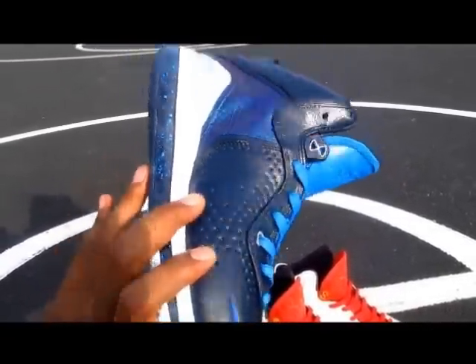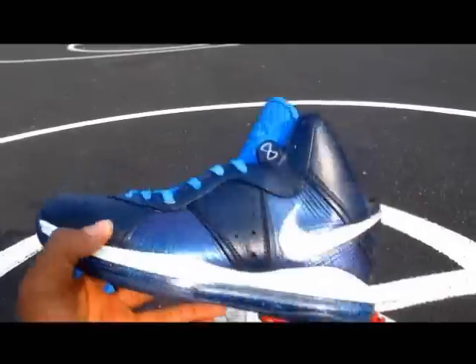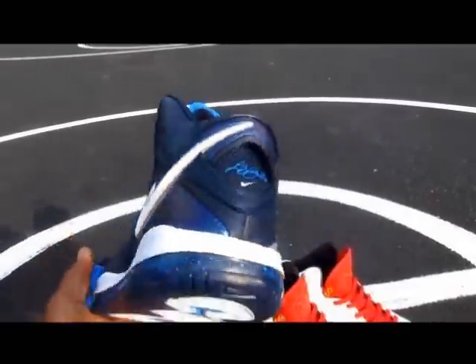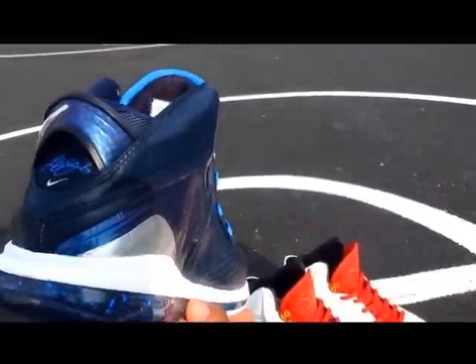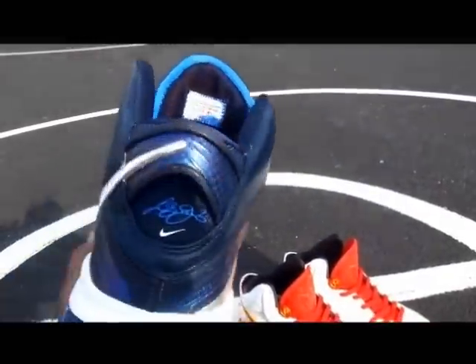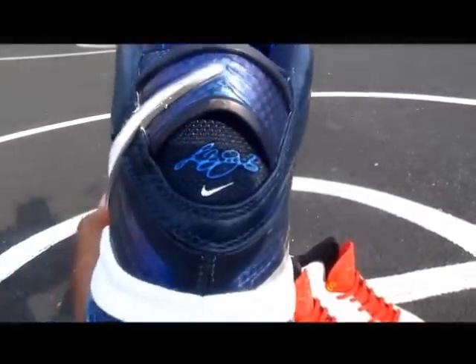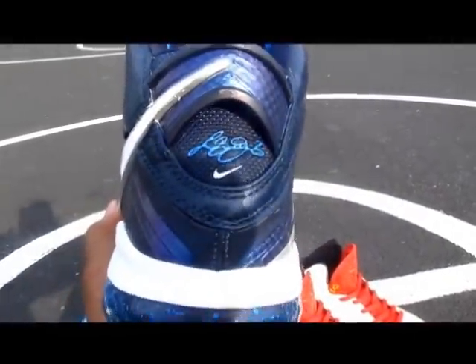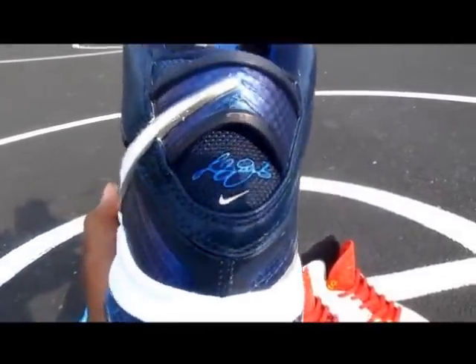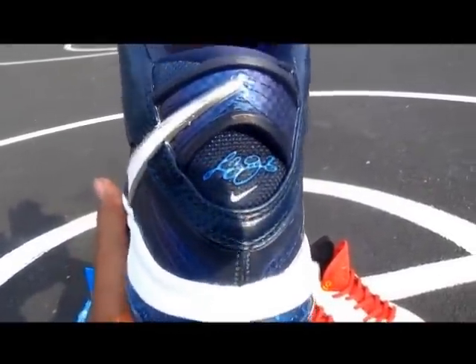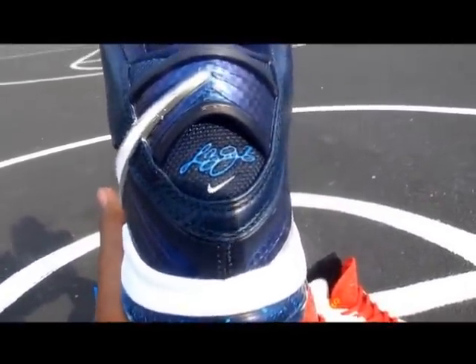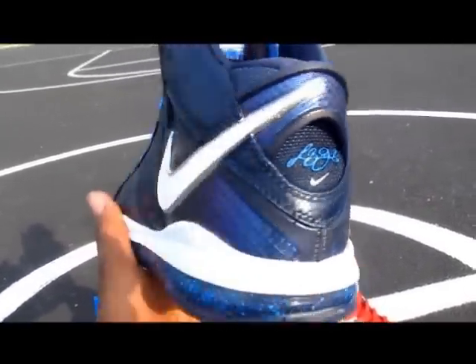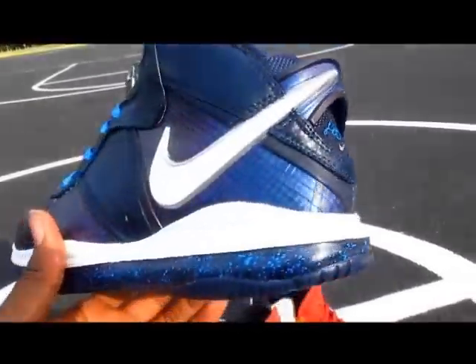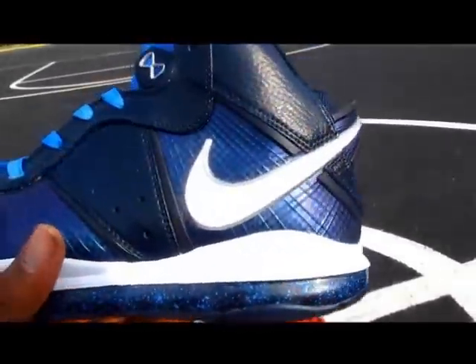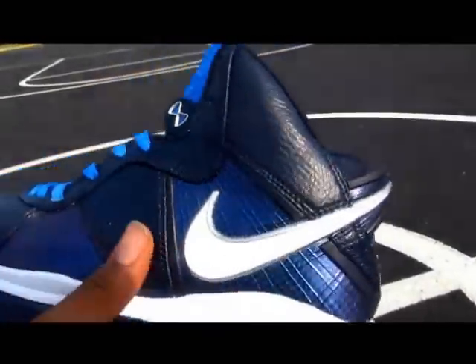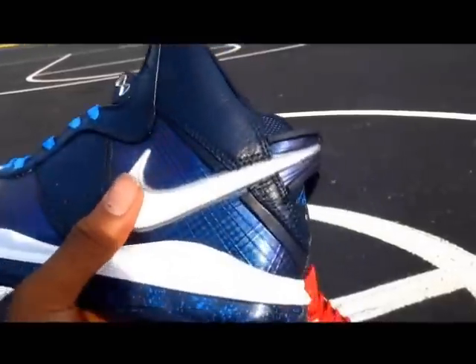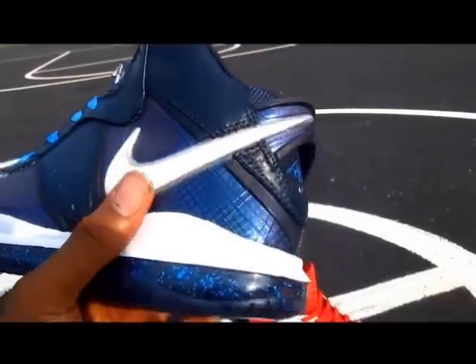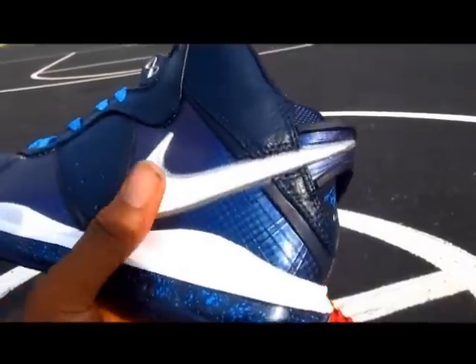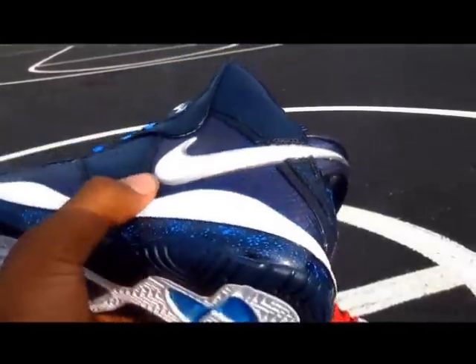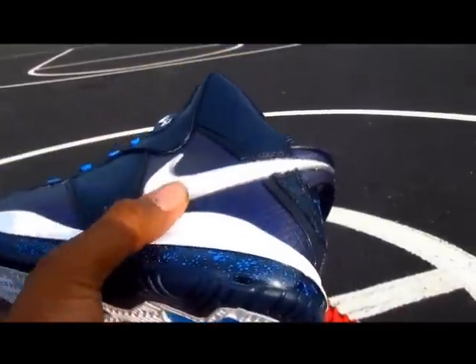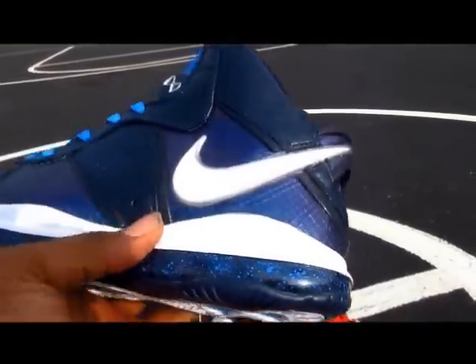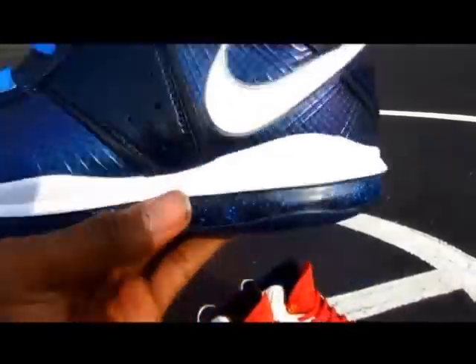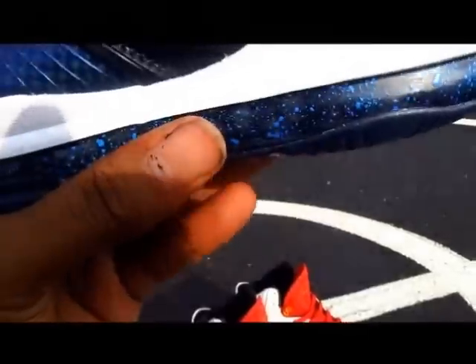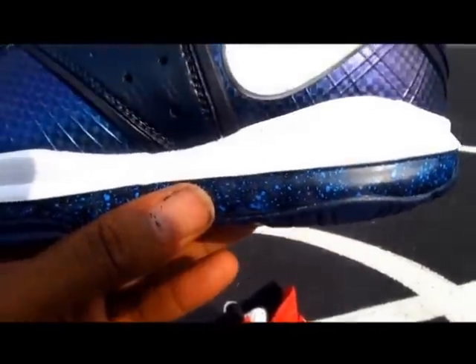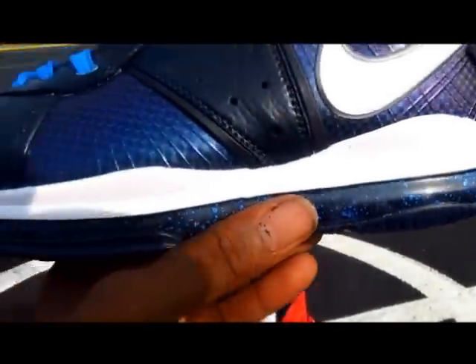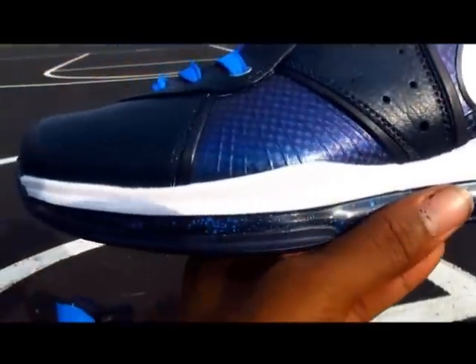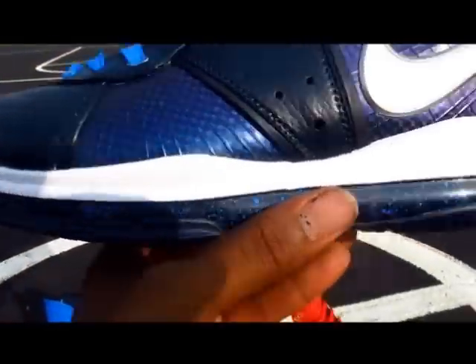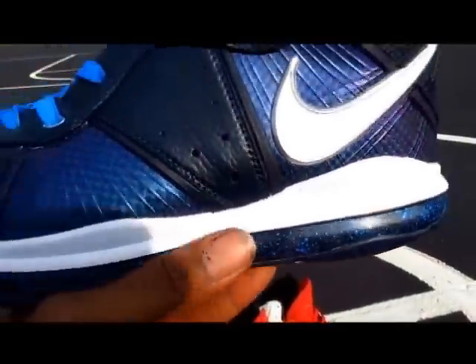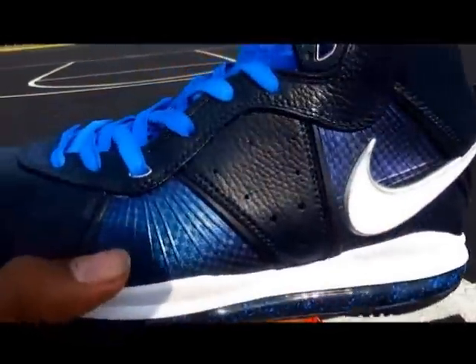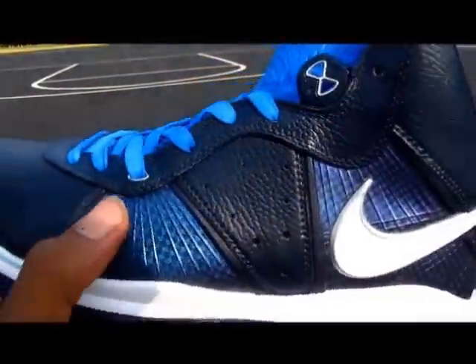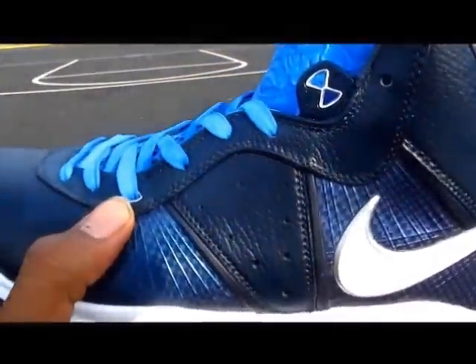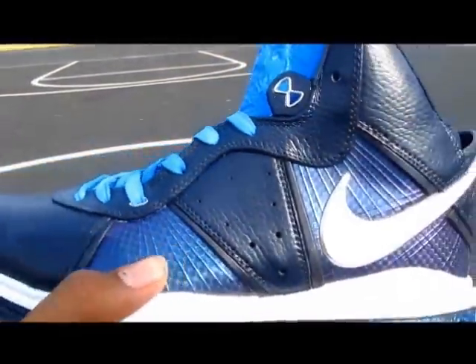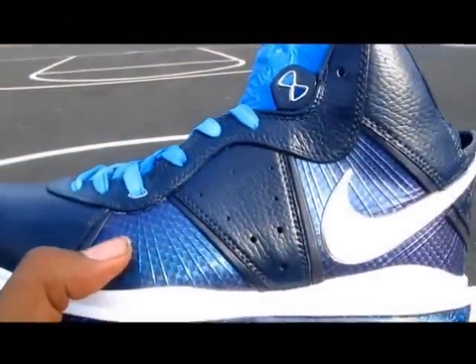On the upper, navy encompasses the whole thing. Your photo blue in the back where the signatures are, your 3M white swoosh outlined in silver, and a photo blue speckled air unit.